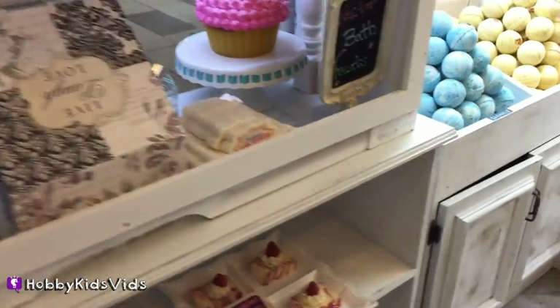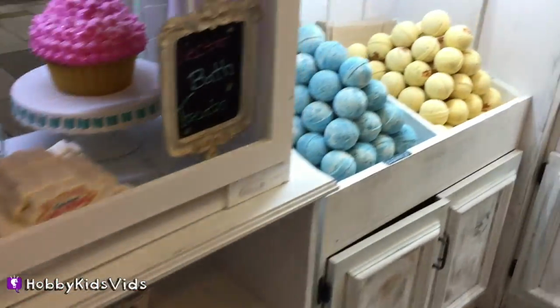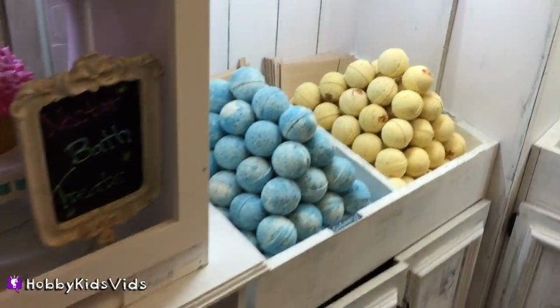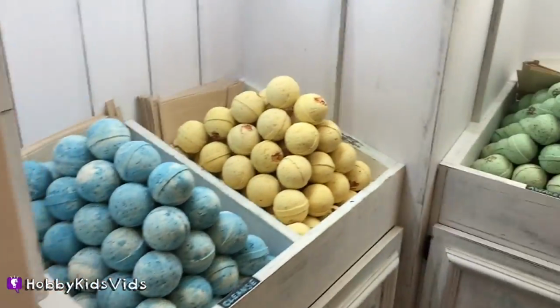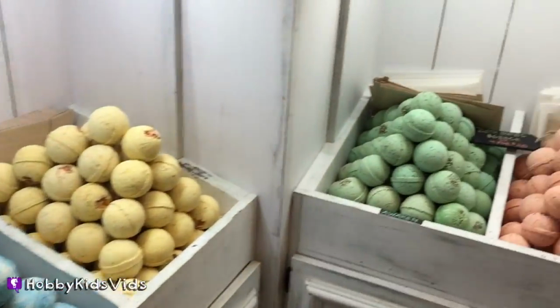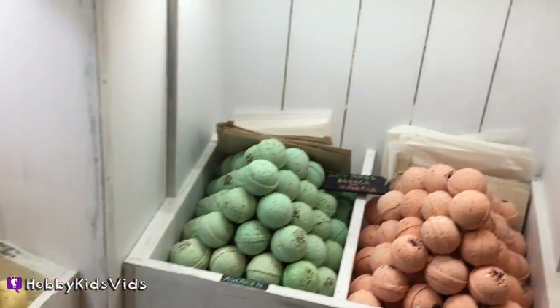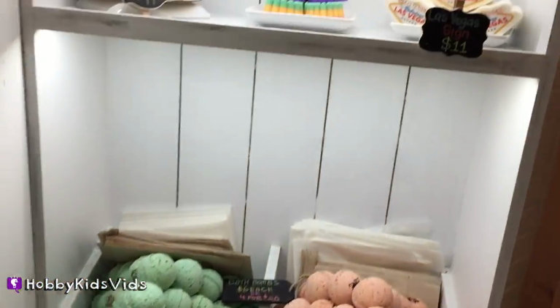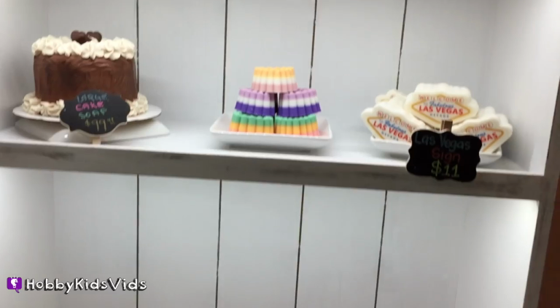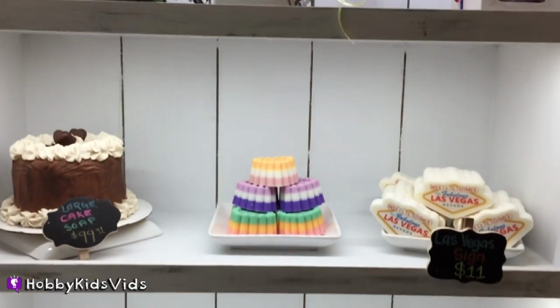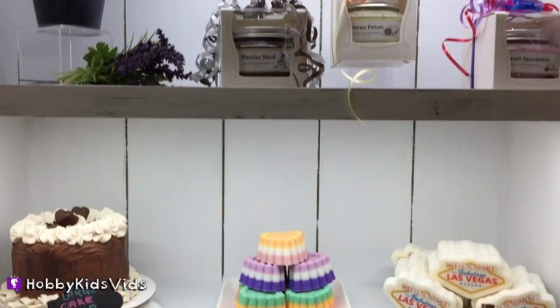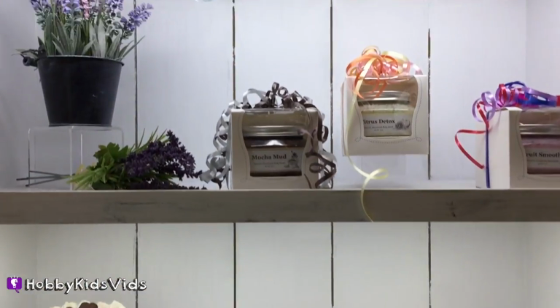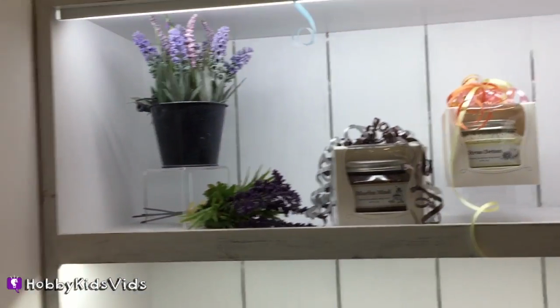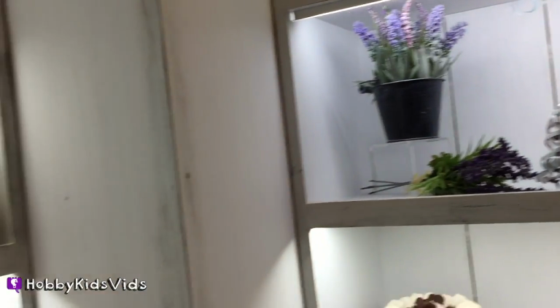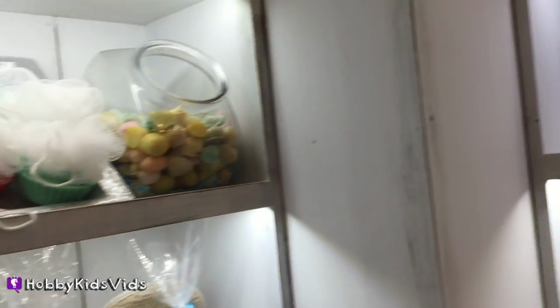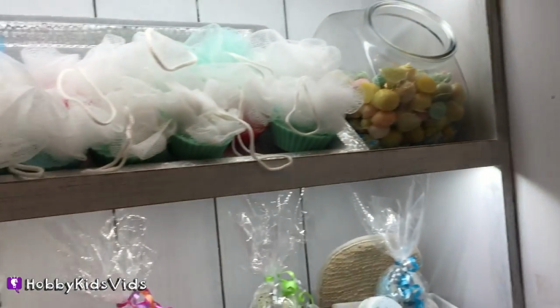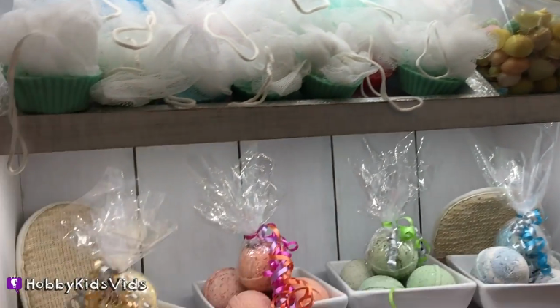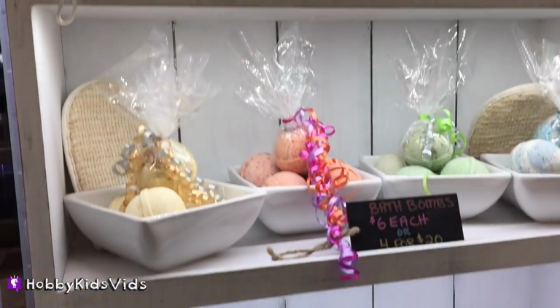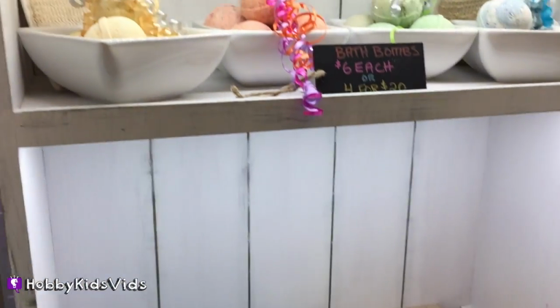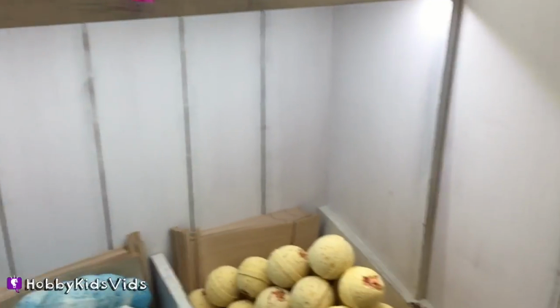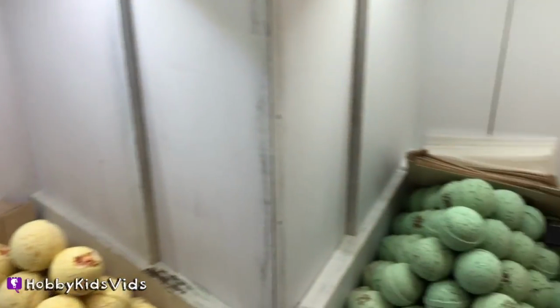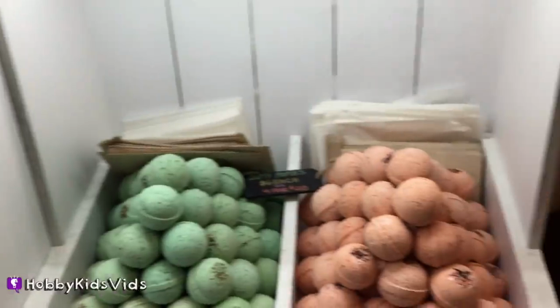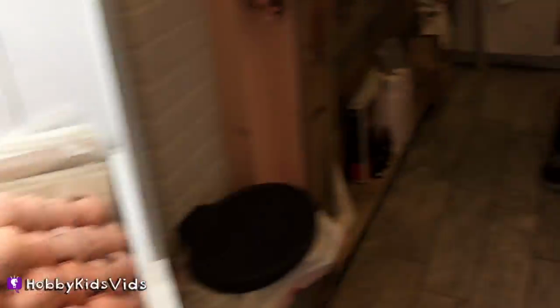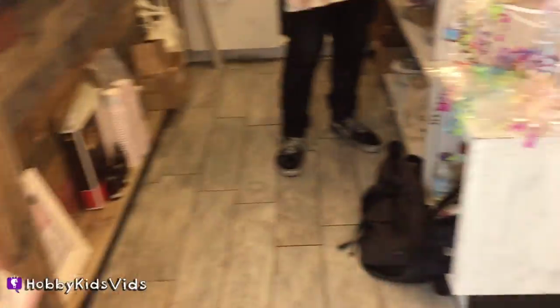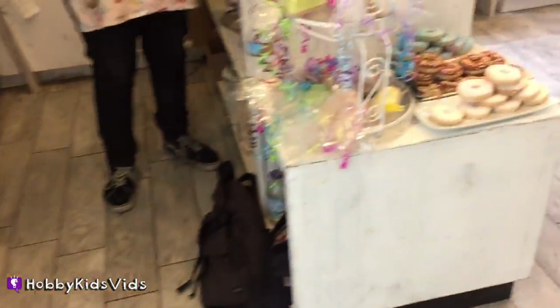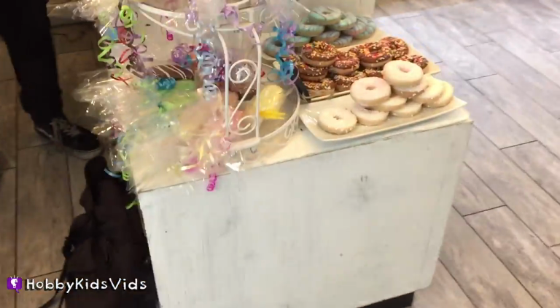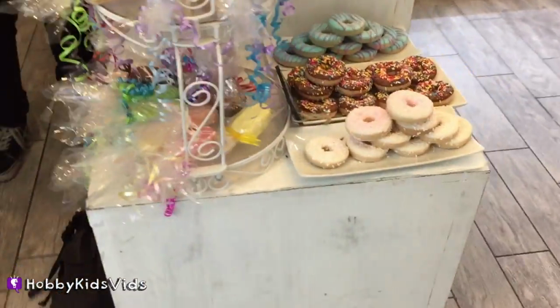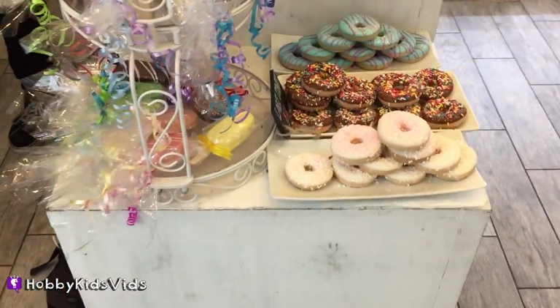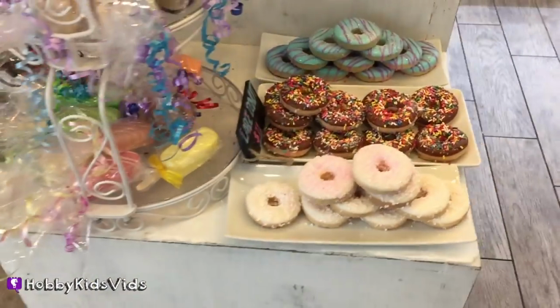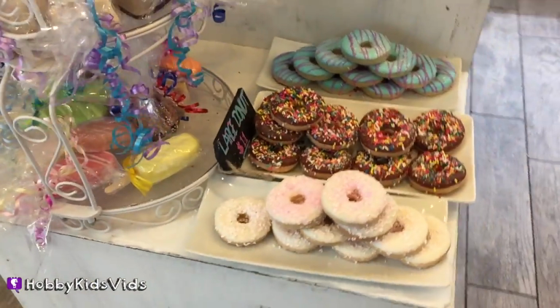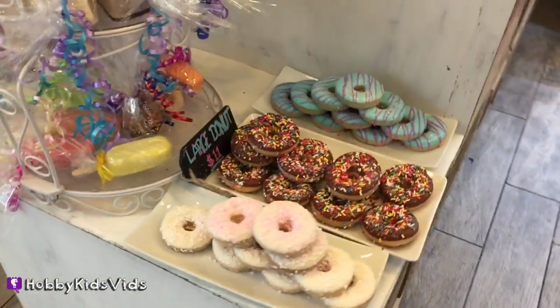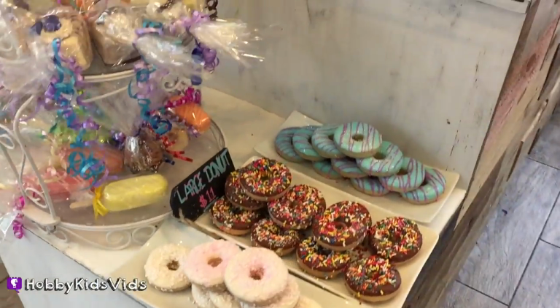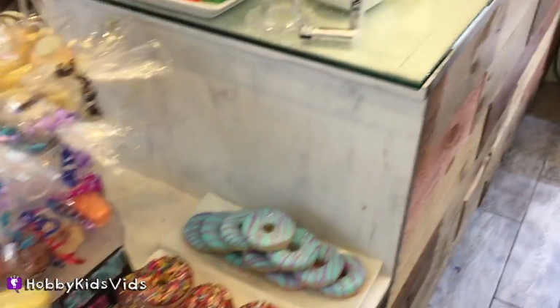Do you make your own soaps or import them? Do you import them or make them yourself? Really? Good for you! Ooh, donut soap — make your own soap!